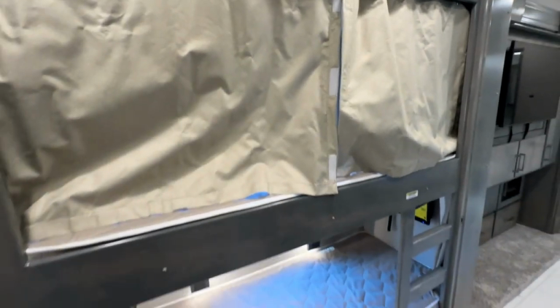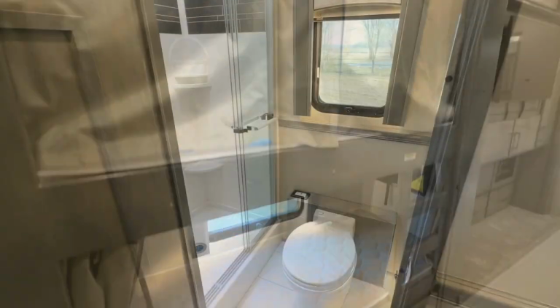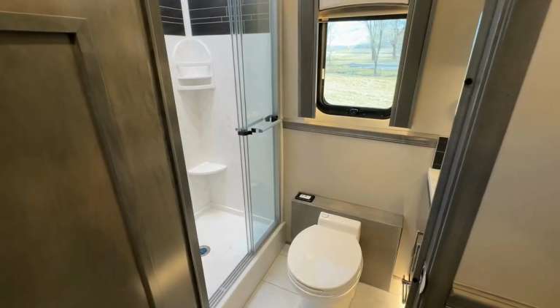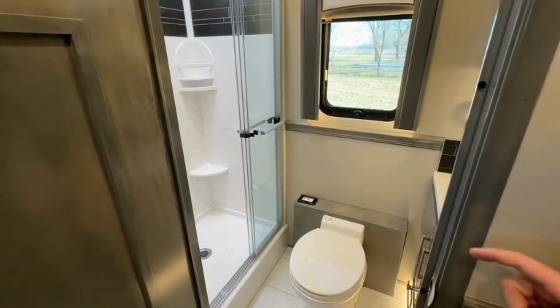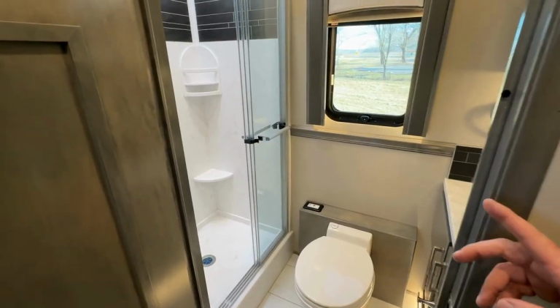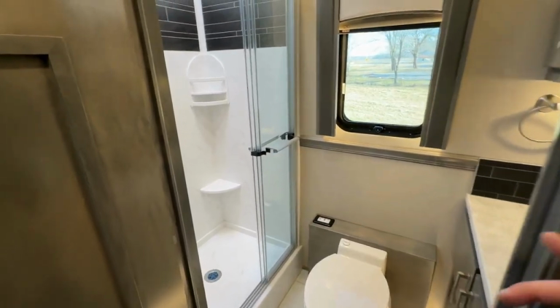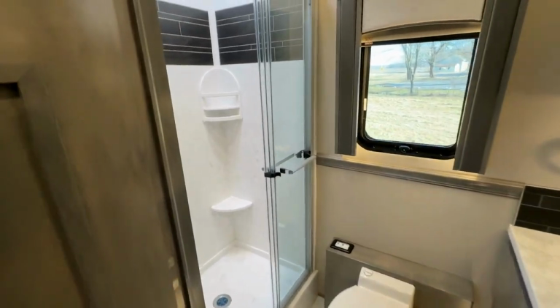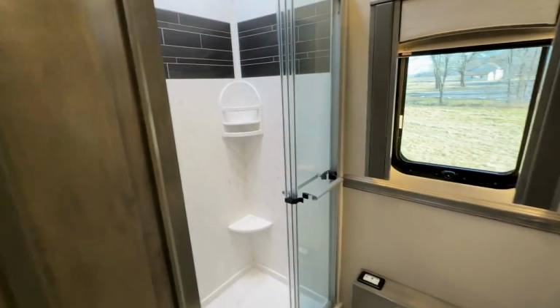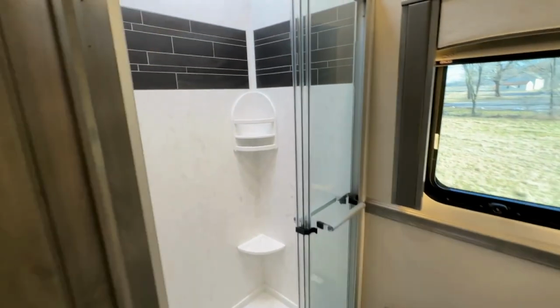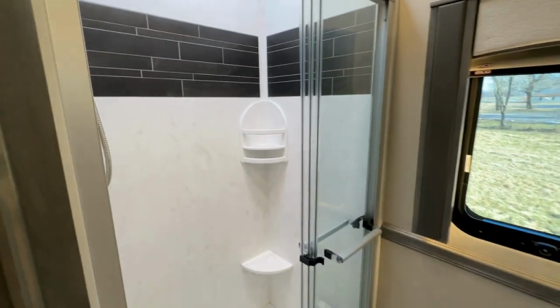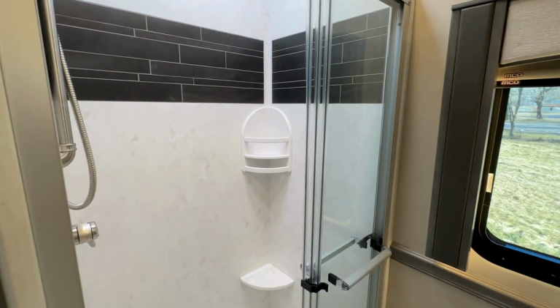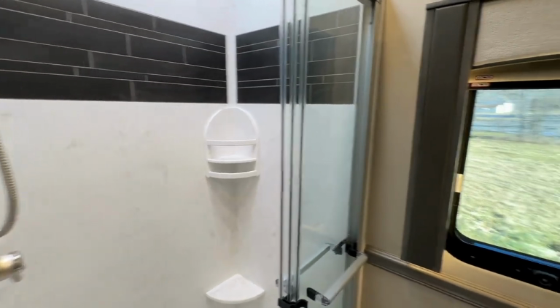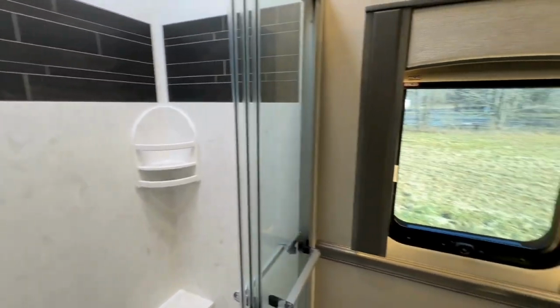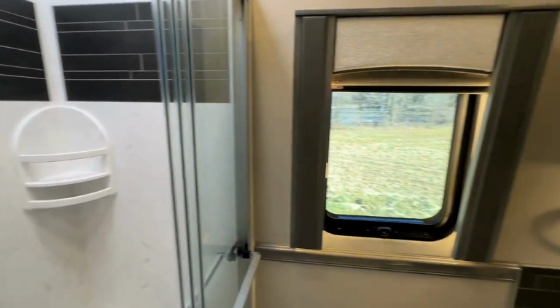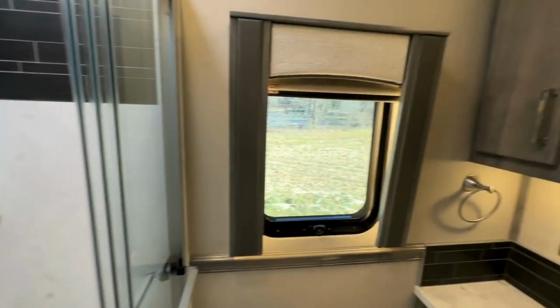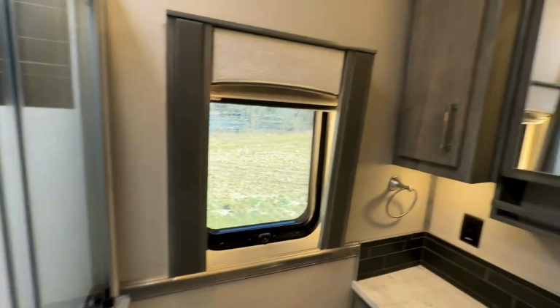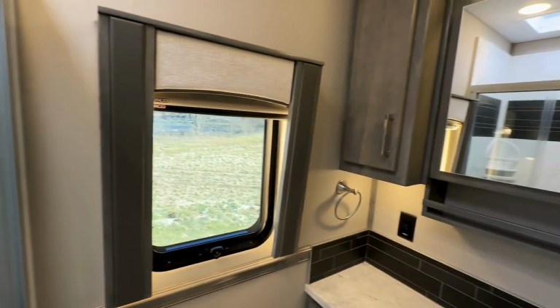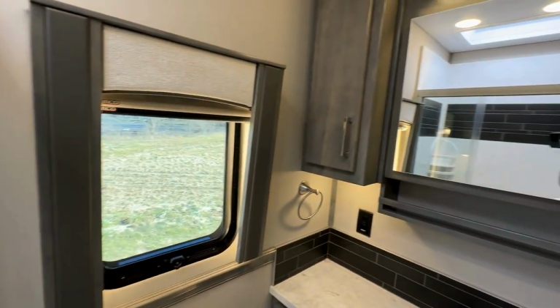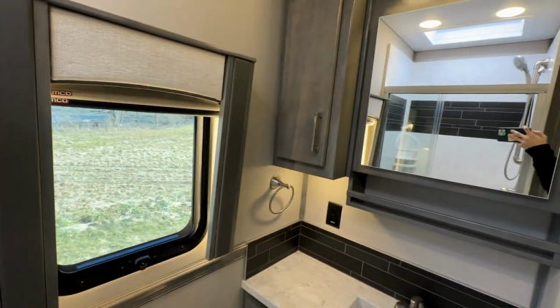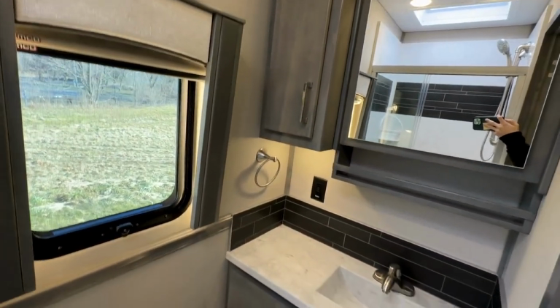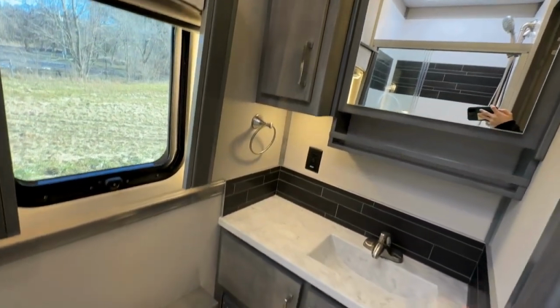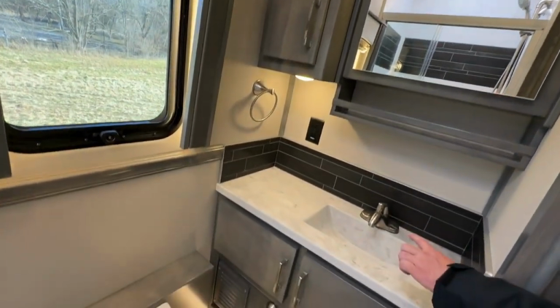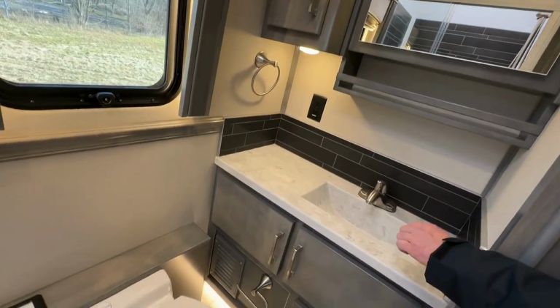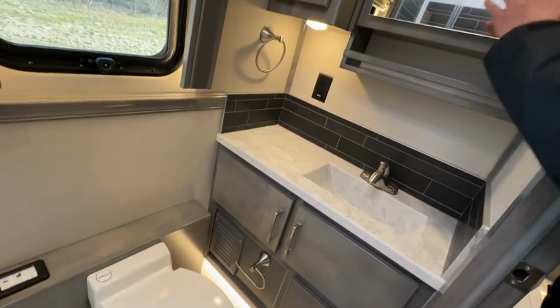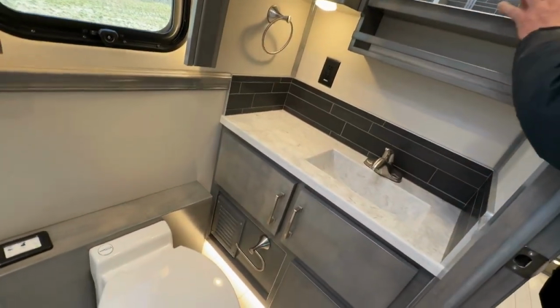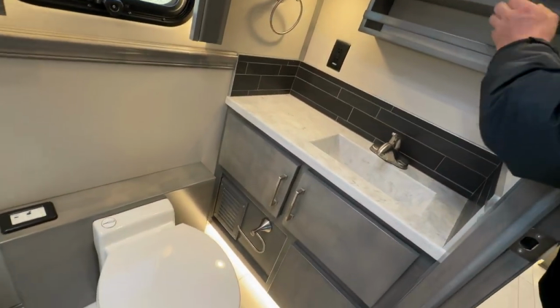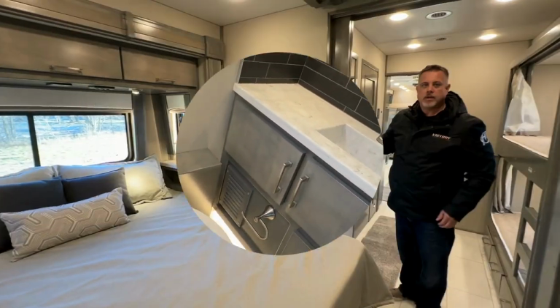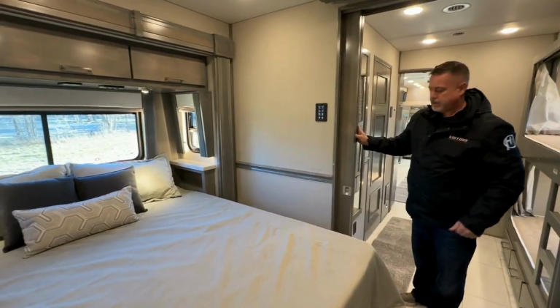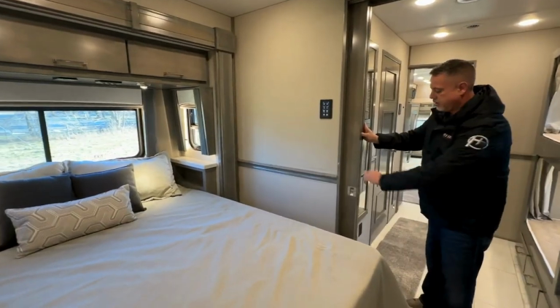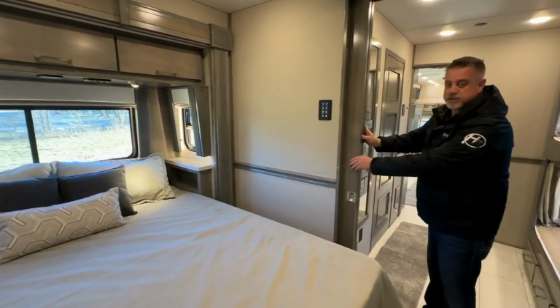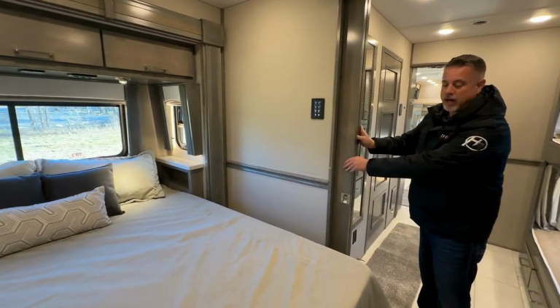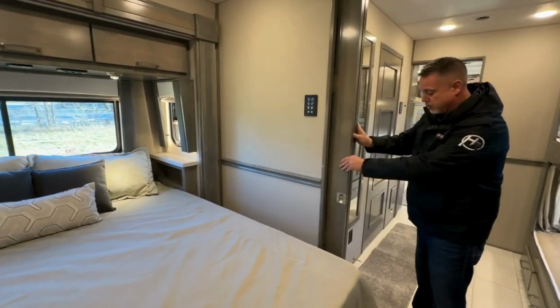Here we have a small solid surface shower. This is the mid bath right across from the bunks, with a macerator toilet, a small sink, and some more cupboard space. And here you have your sliding privacy doors.